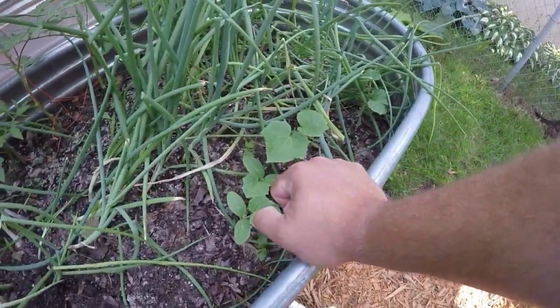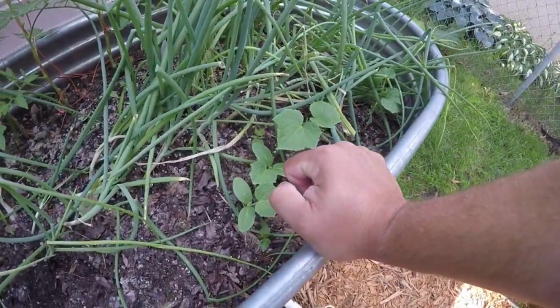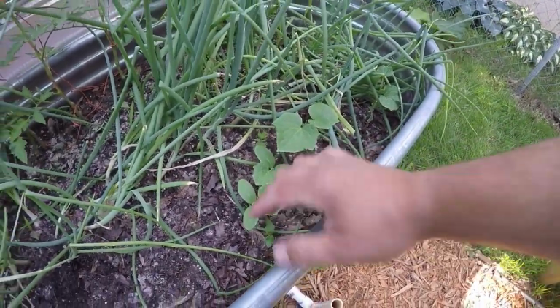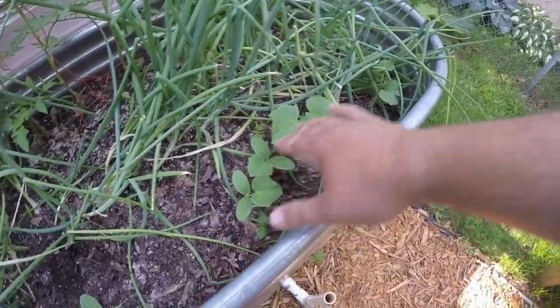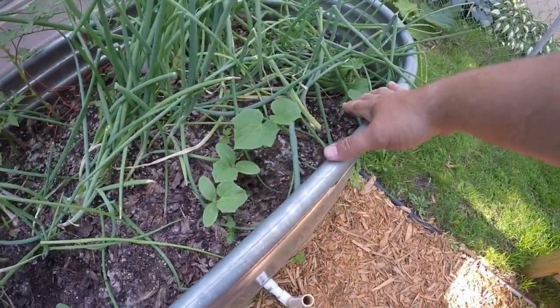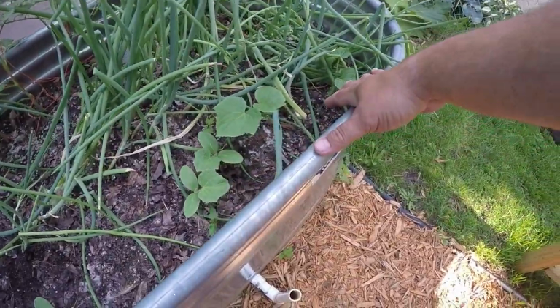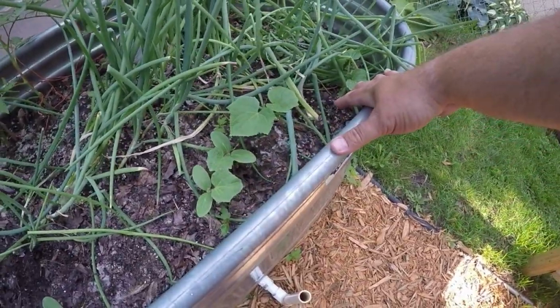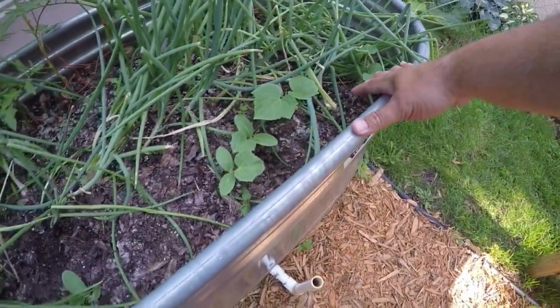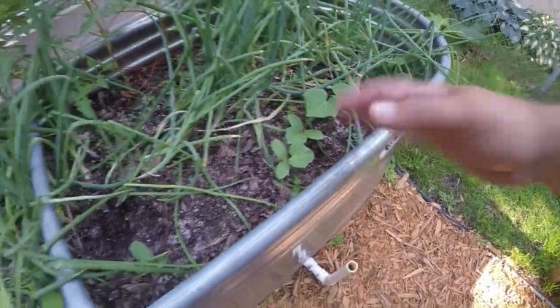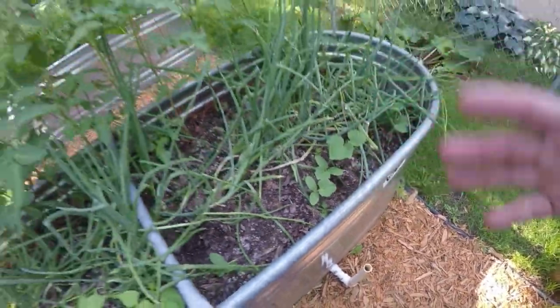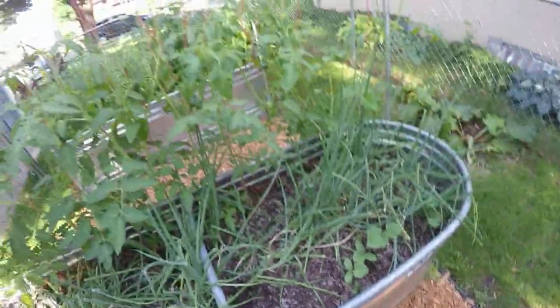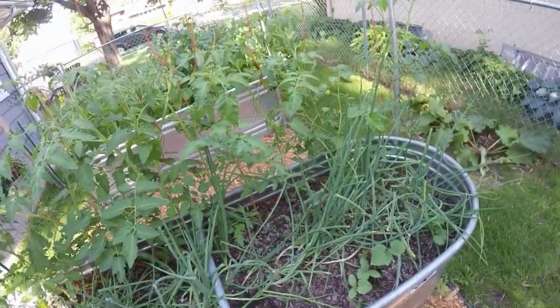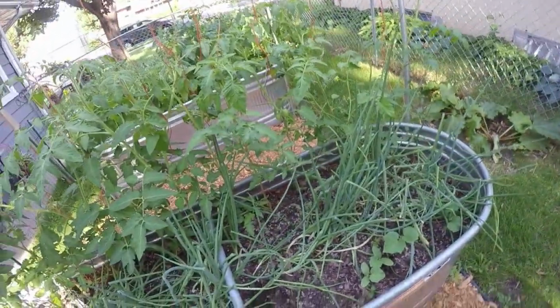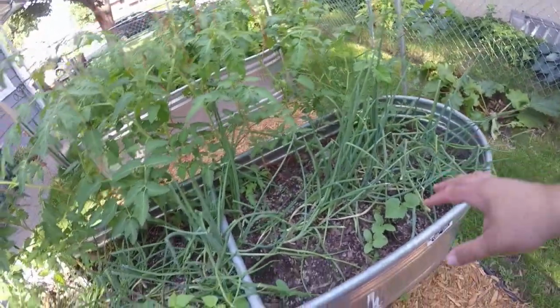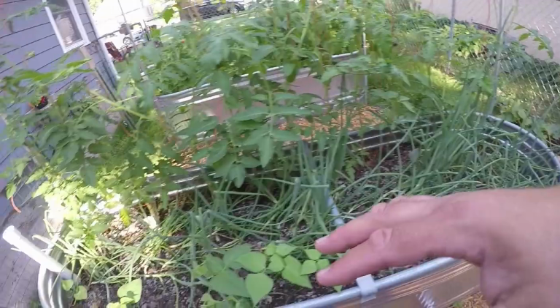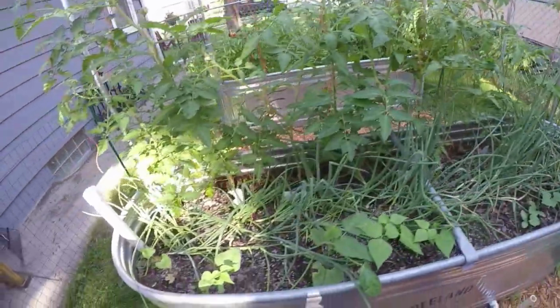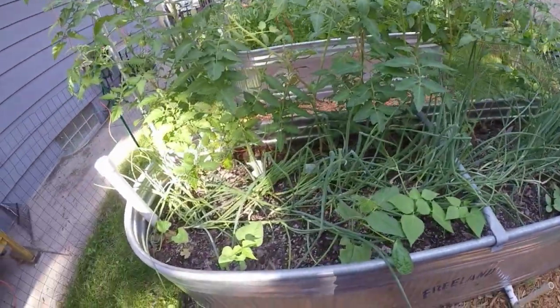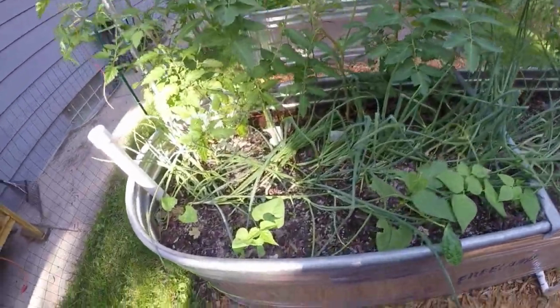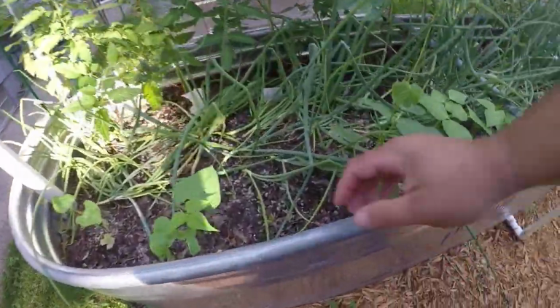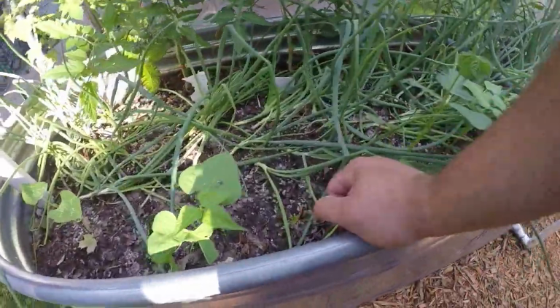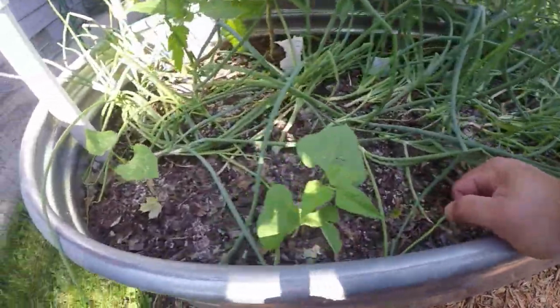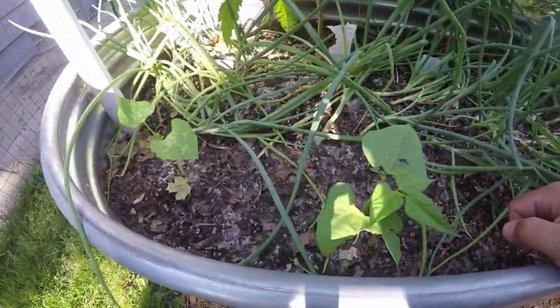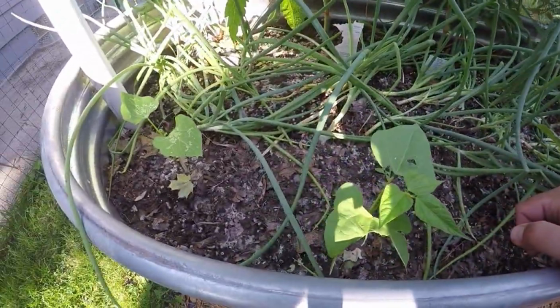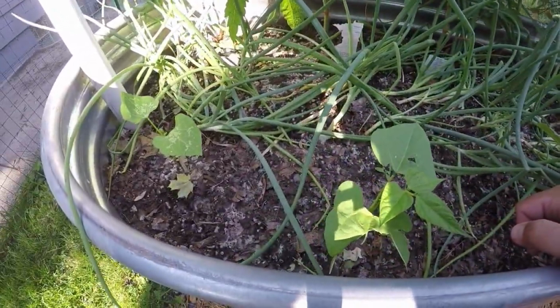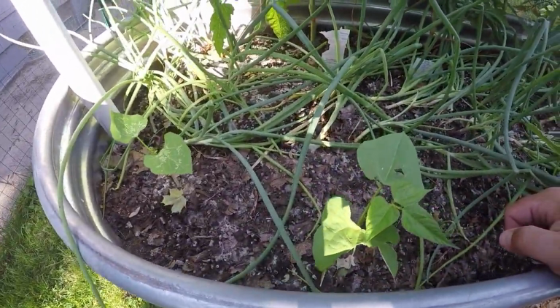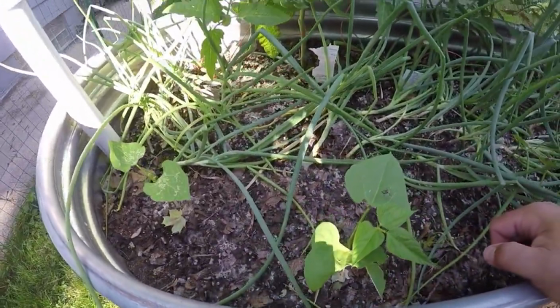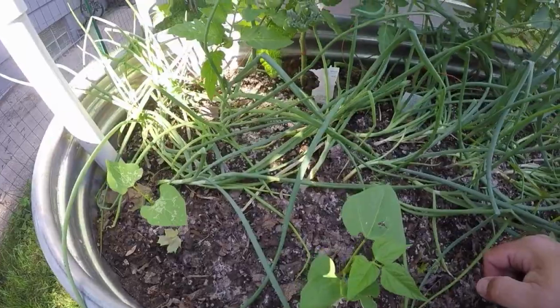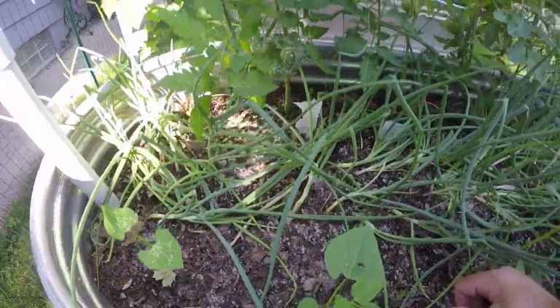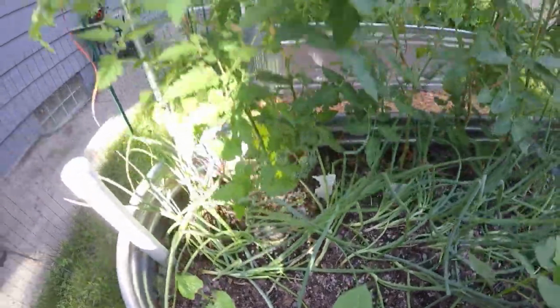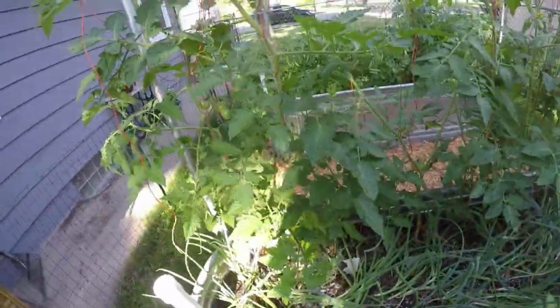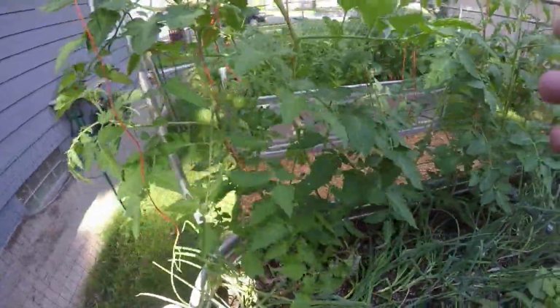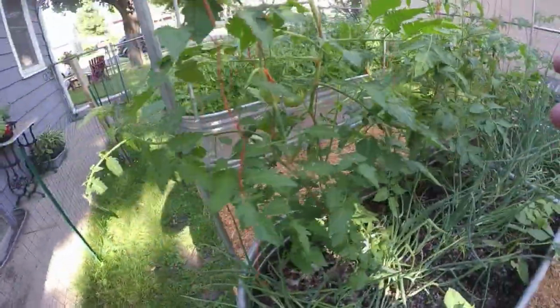Those seeds you saw at the beginning of the video are going to fill in some of the gaps where seeds didn't germinate. I've got cucumbers here too. Onions are looking great, tomatoes are looking great.